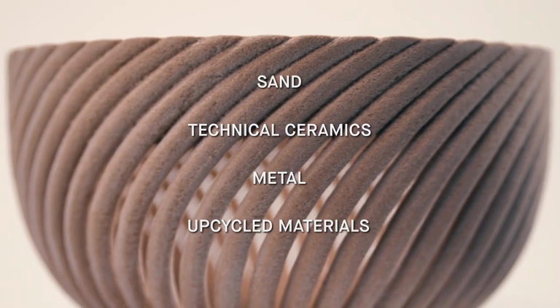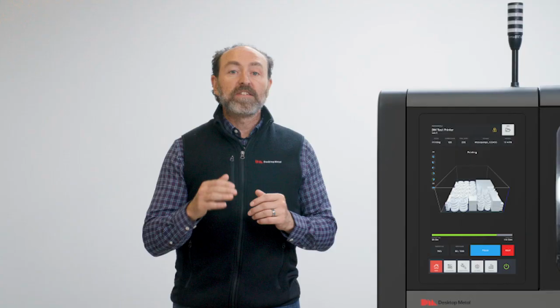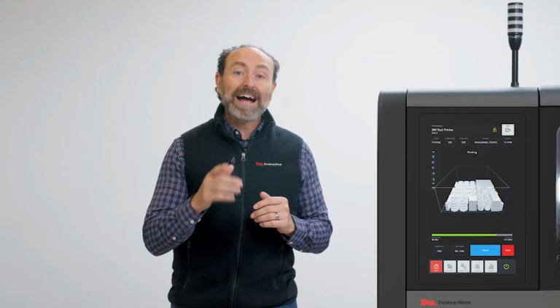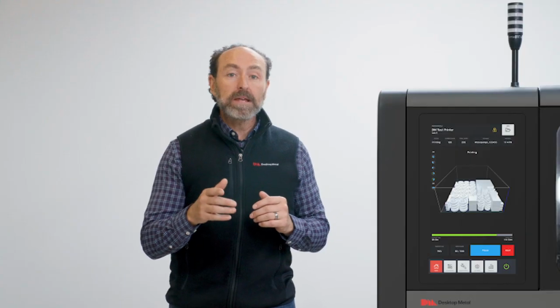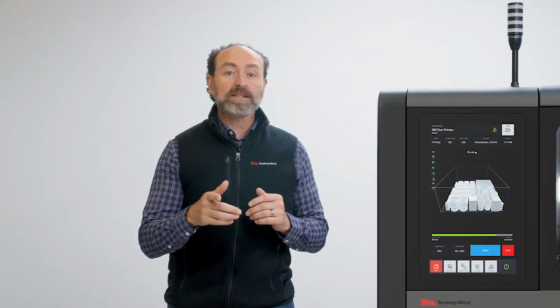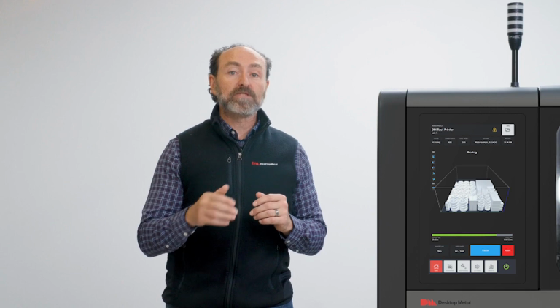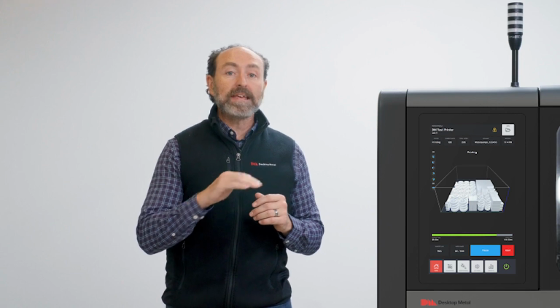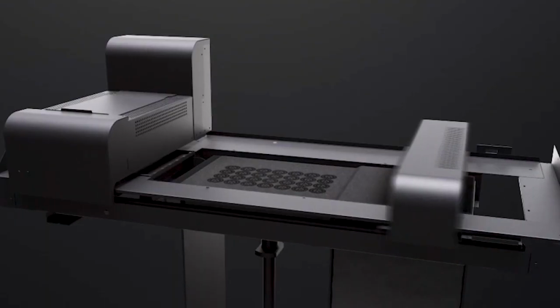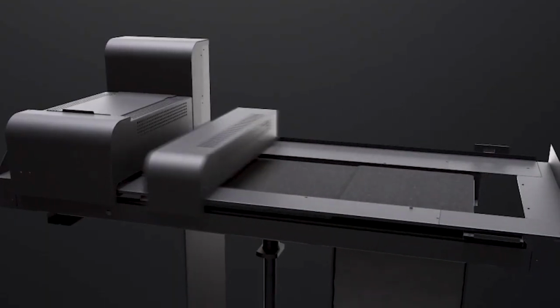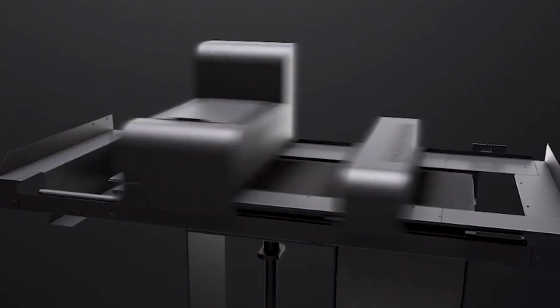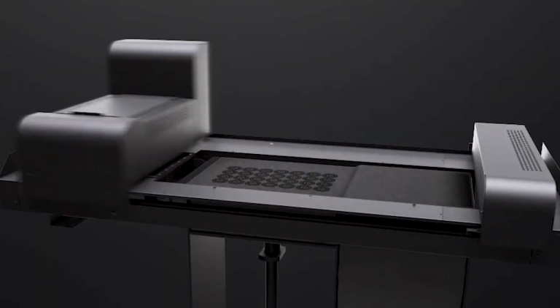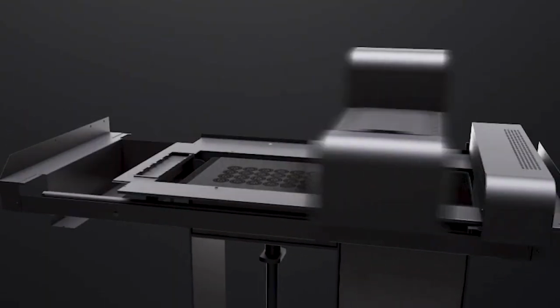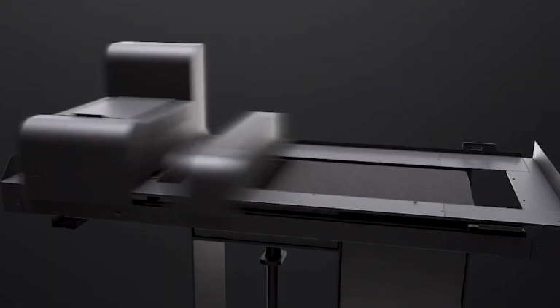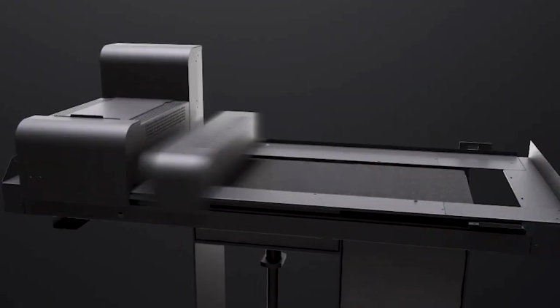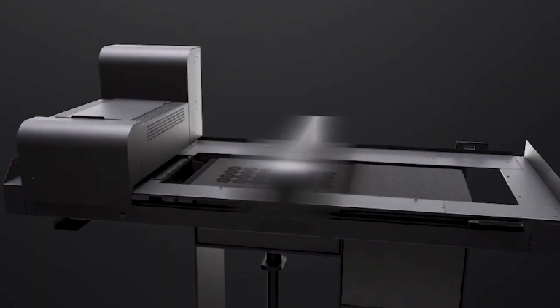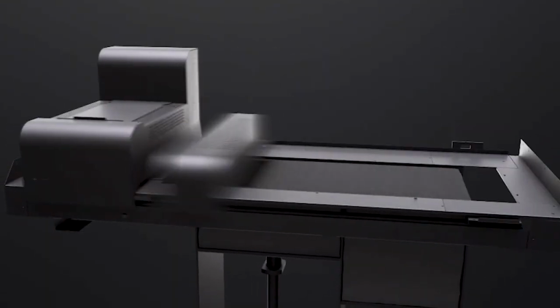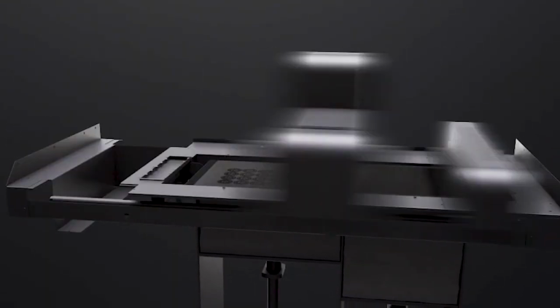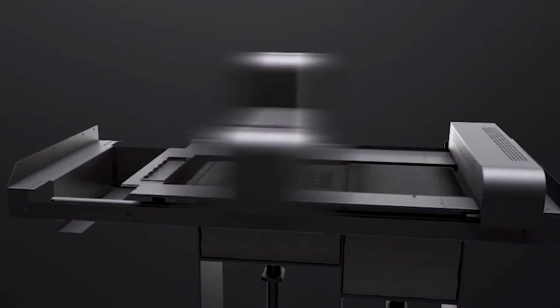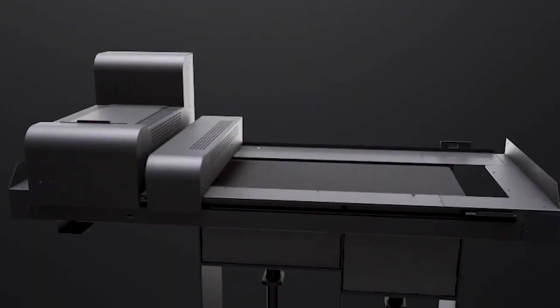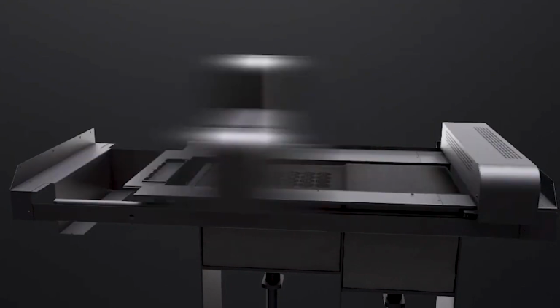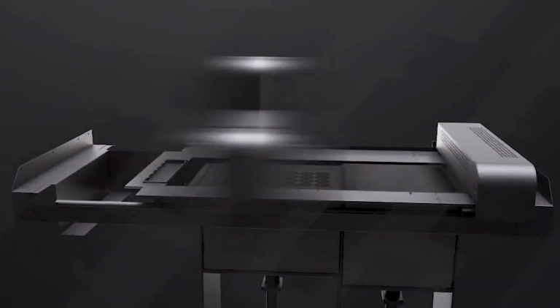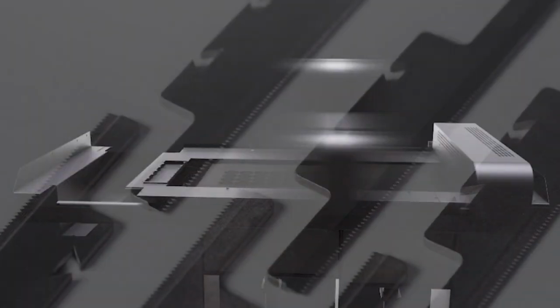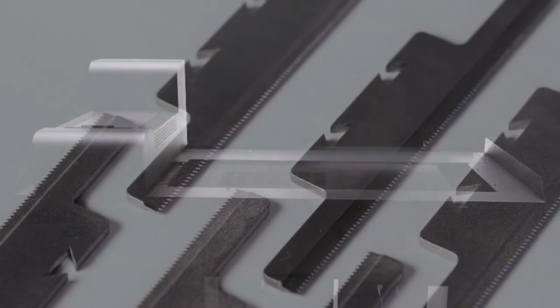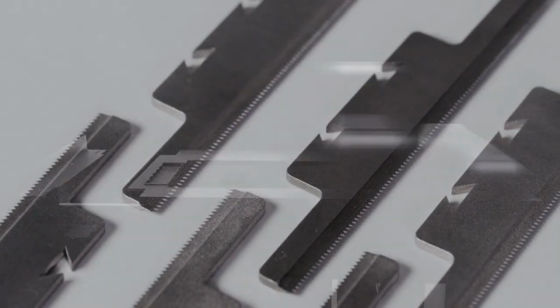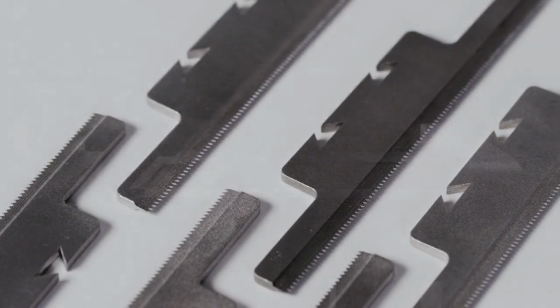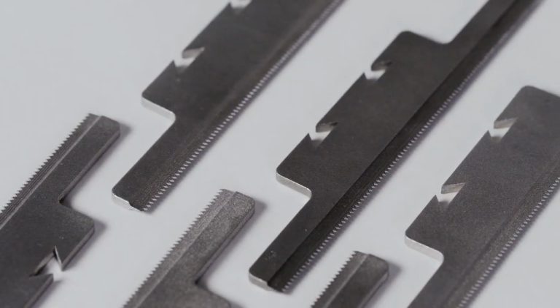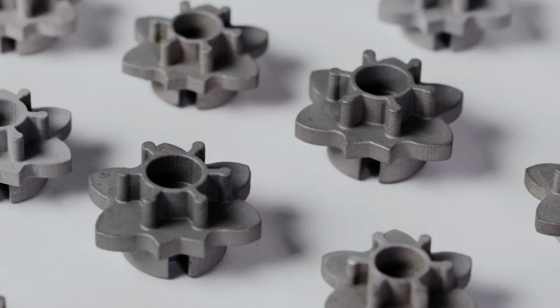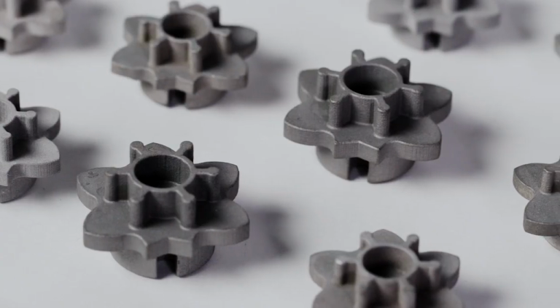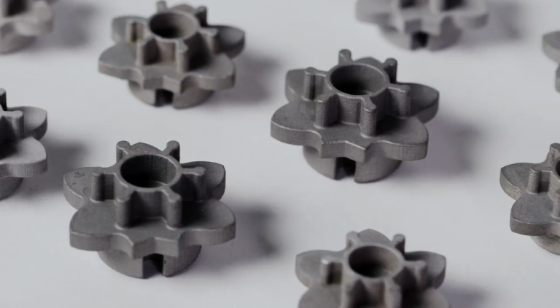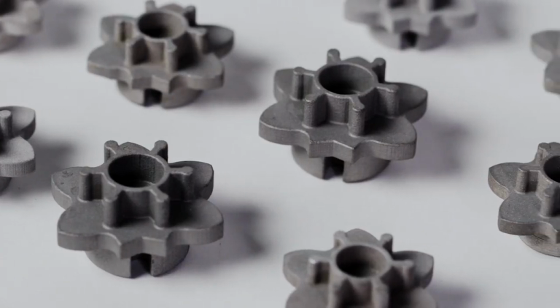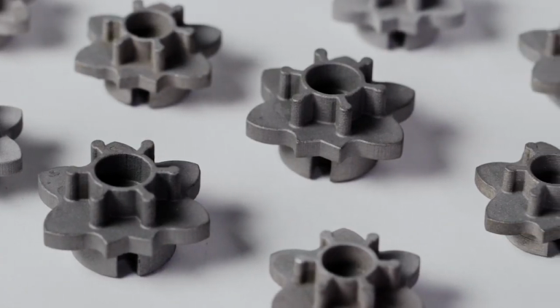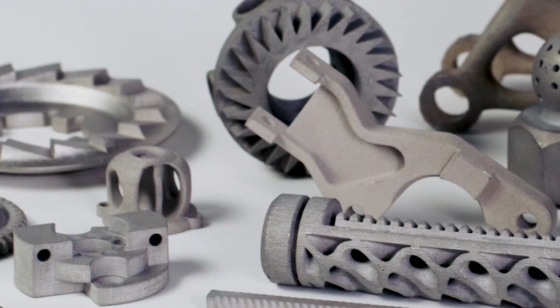This high-speed process is repeated layer by layer using instructions from a digital file, using only the material needed to shape the part until the object's form is complete.